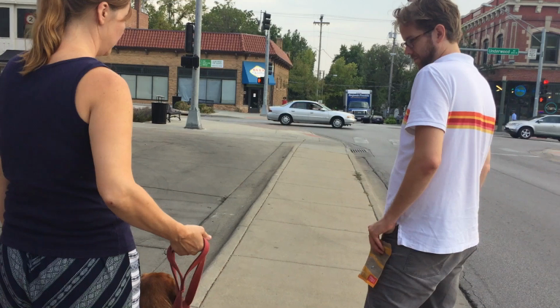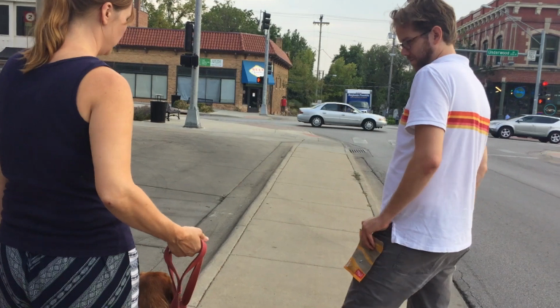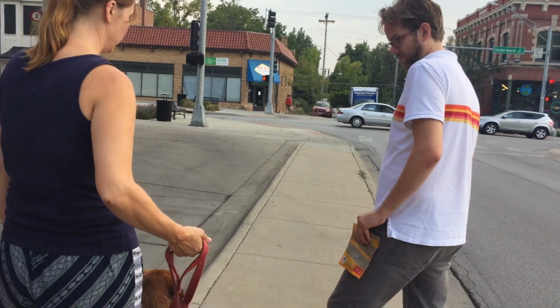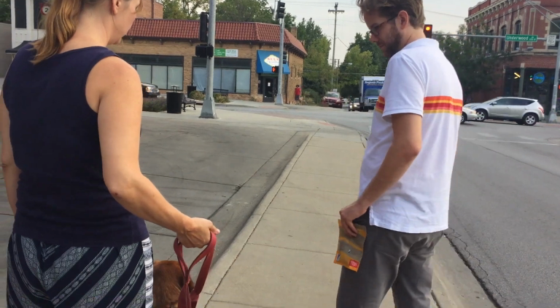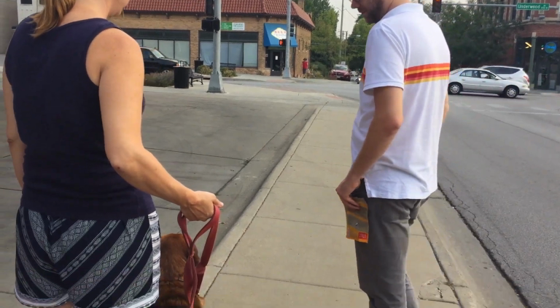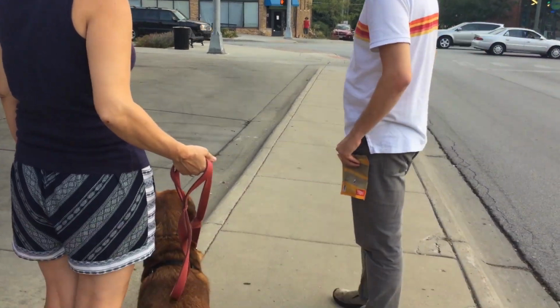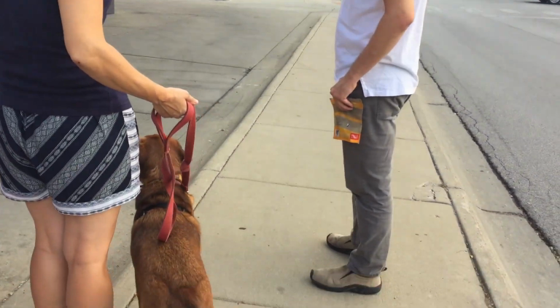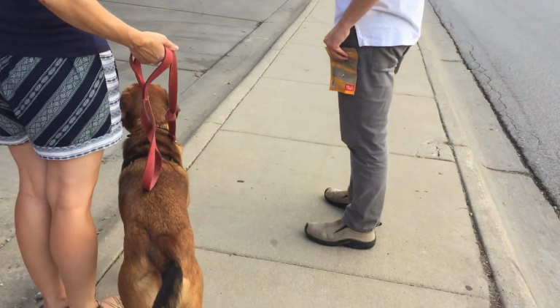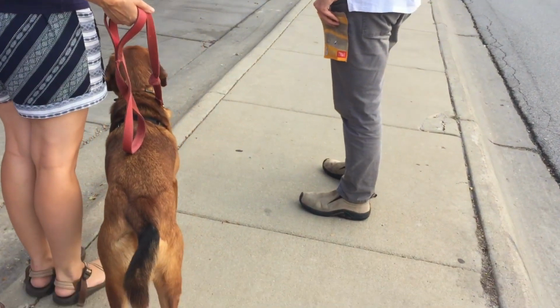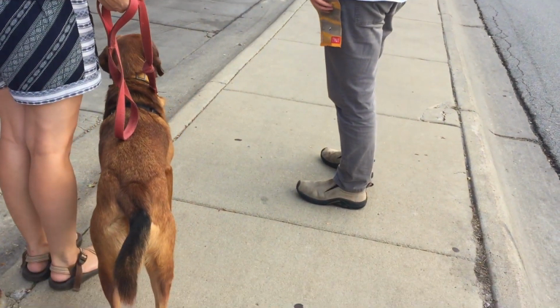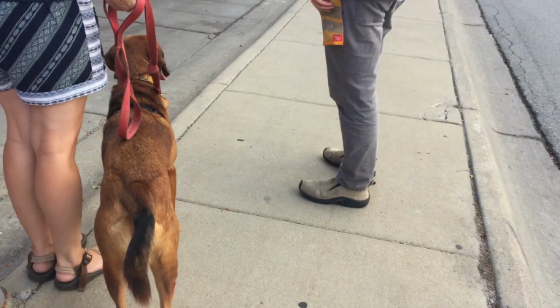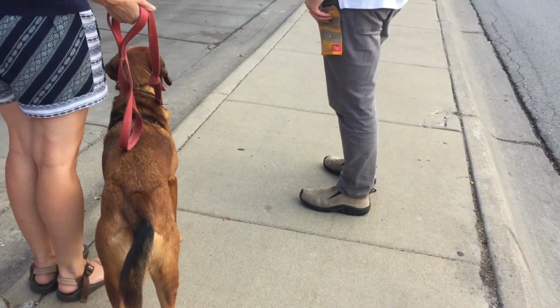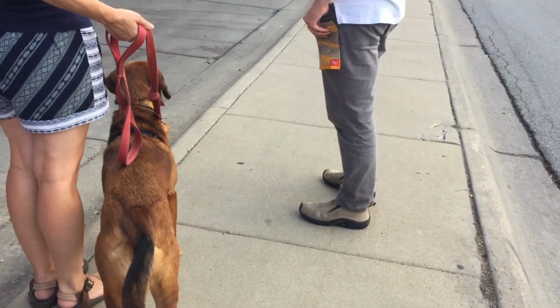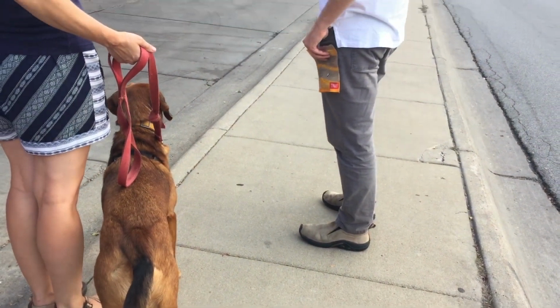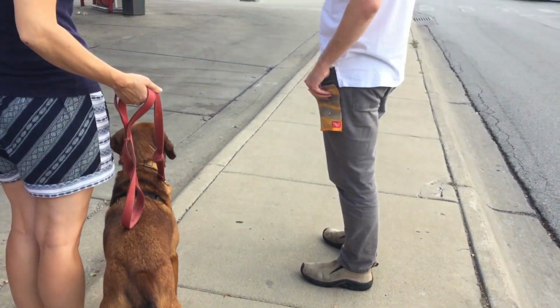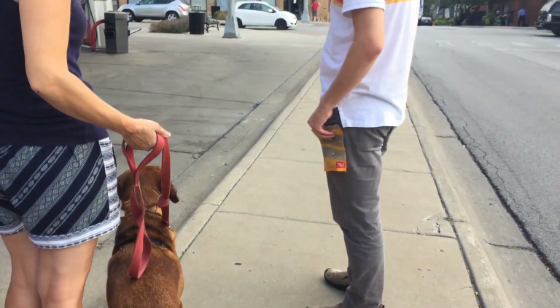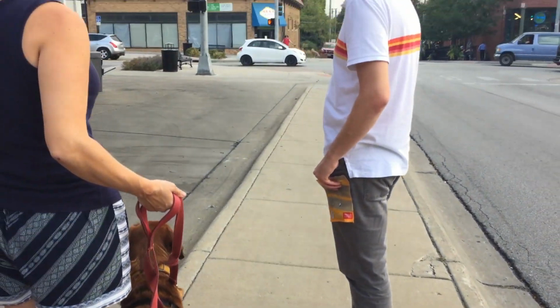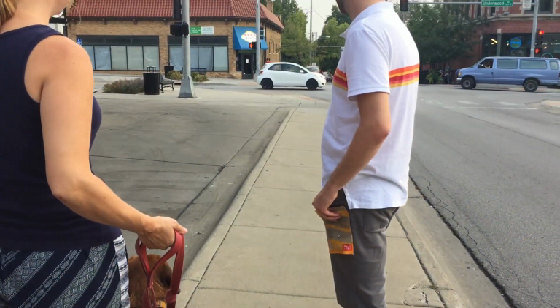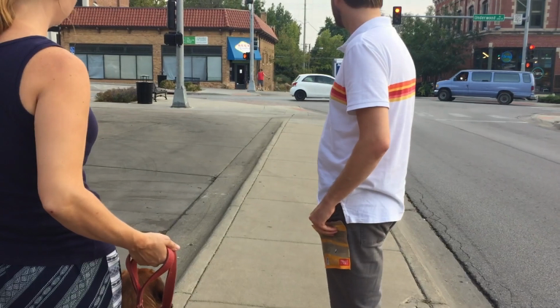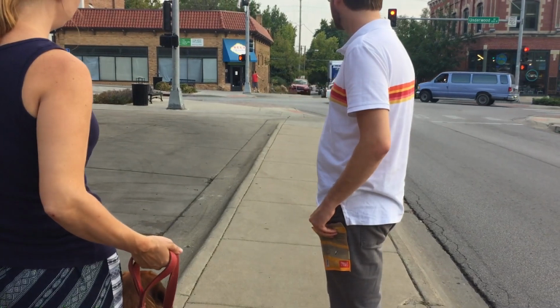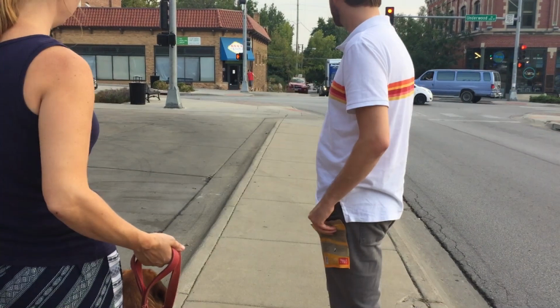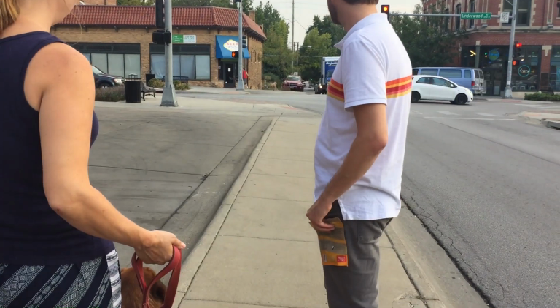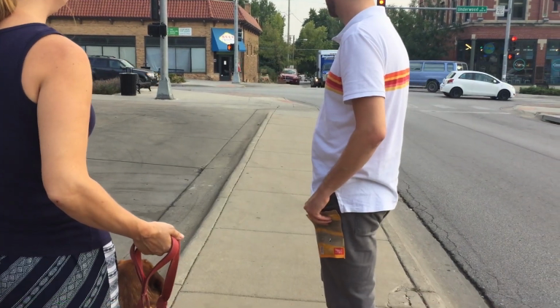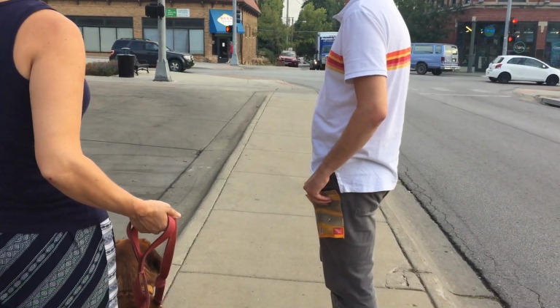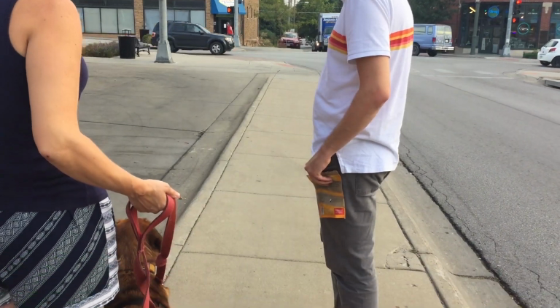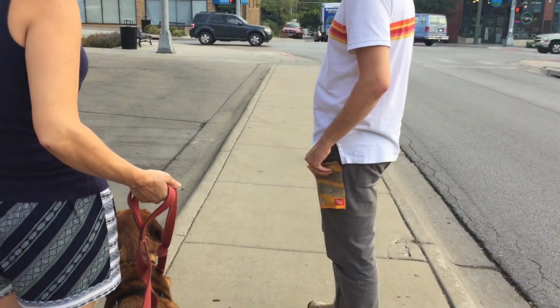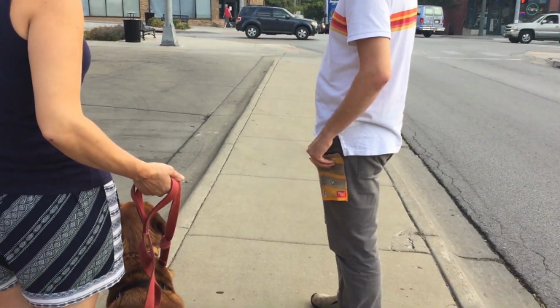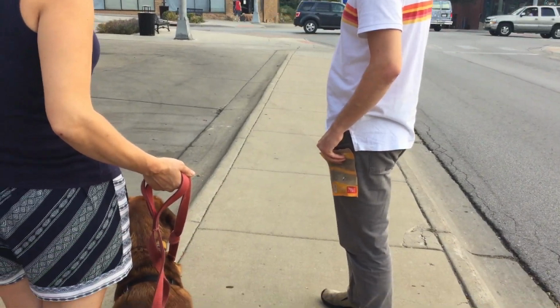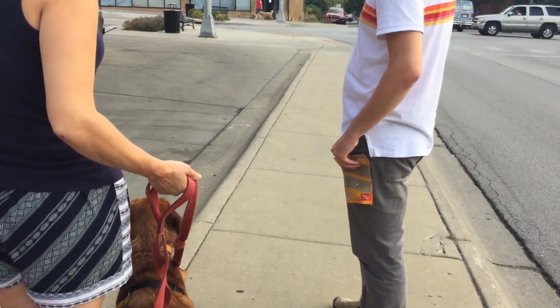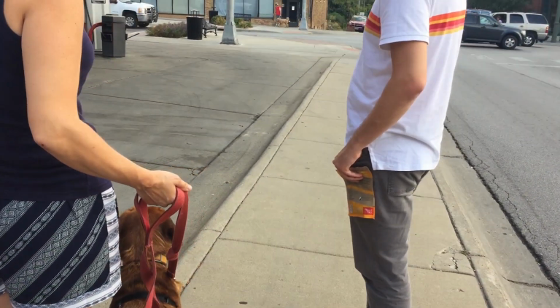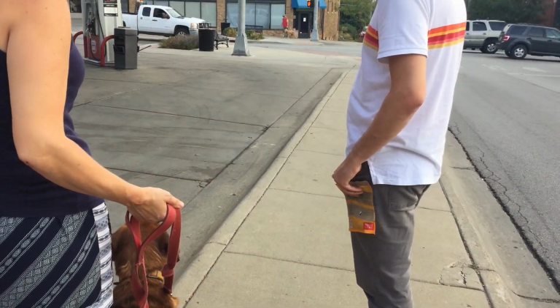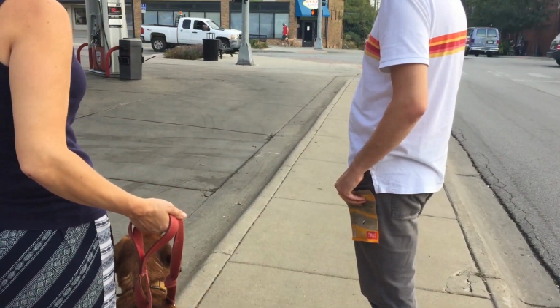All right, today we're here with Eddie, and he is reactive to dogs. There's a dog approaching across the street, so what I'm going to have the guardians do is ask him to sit.